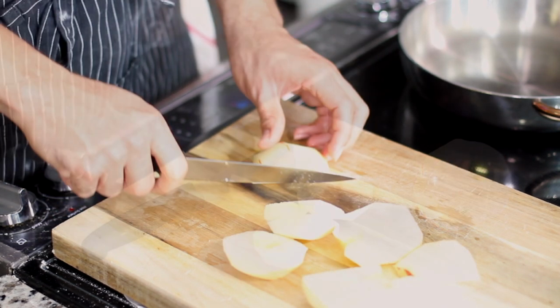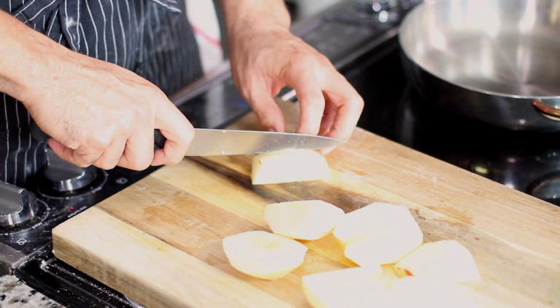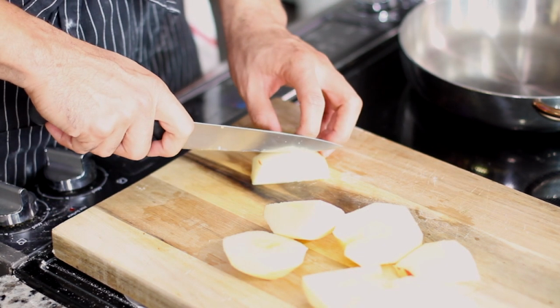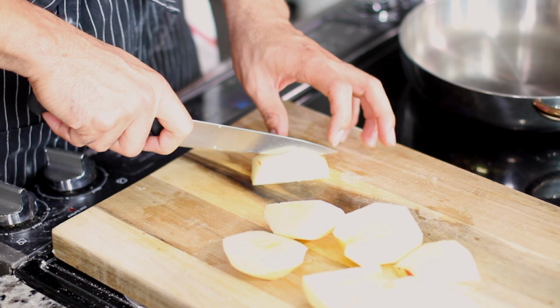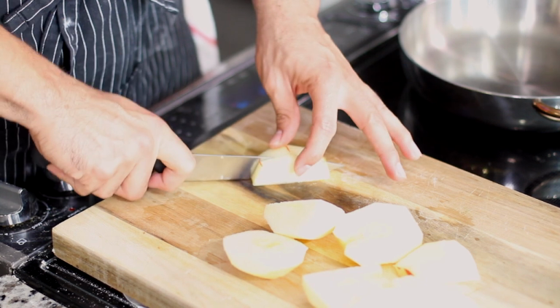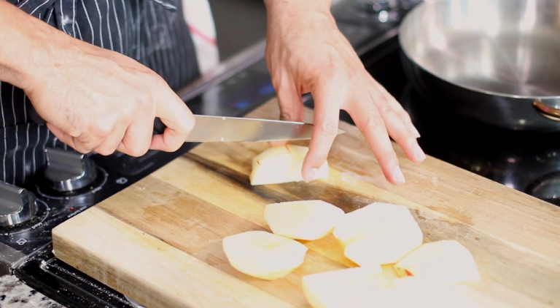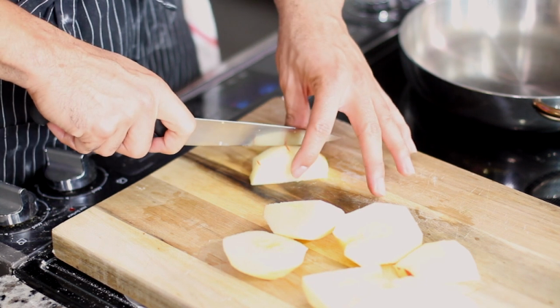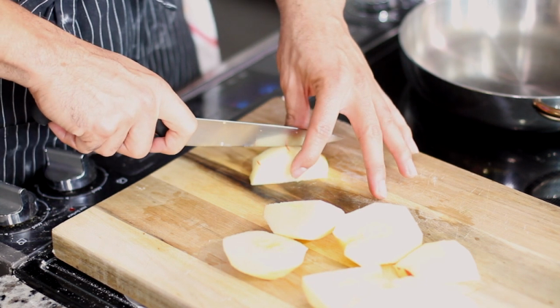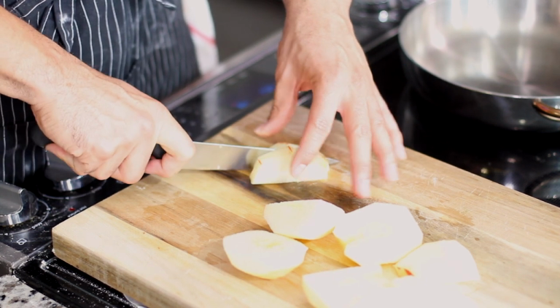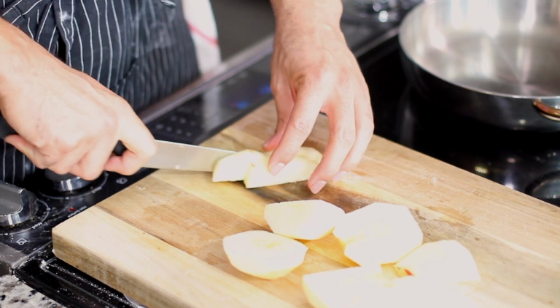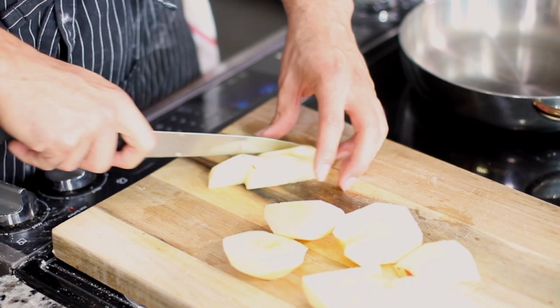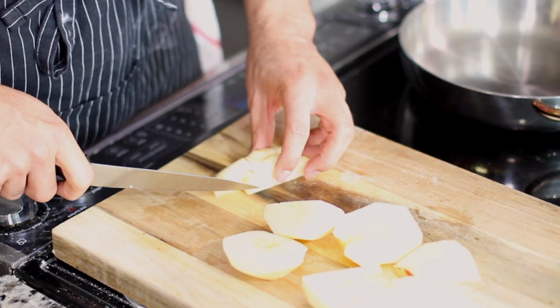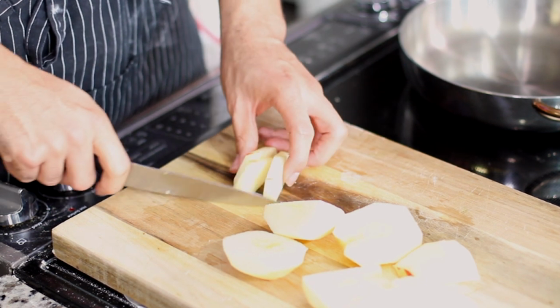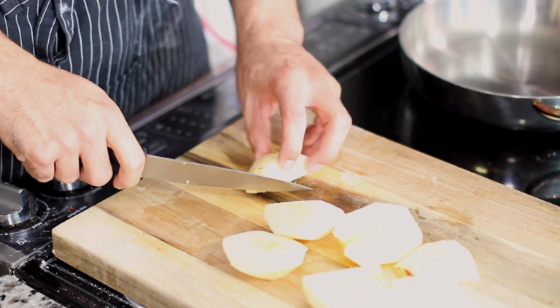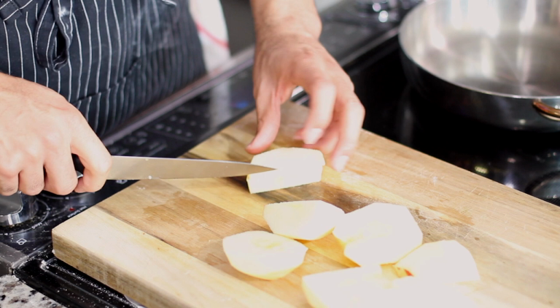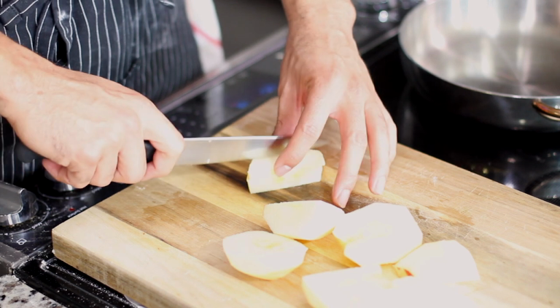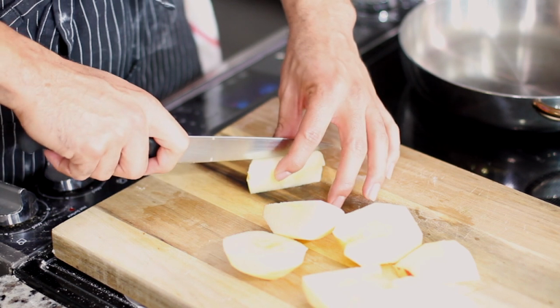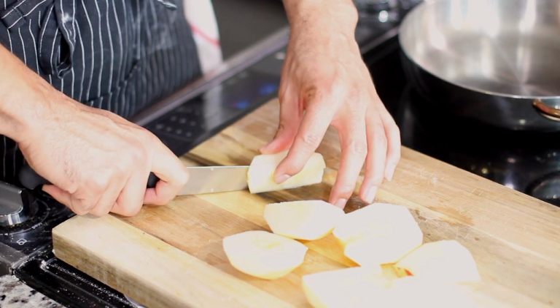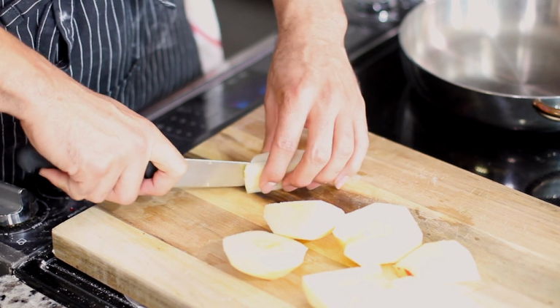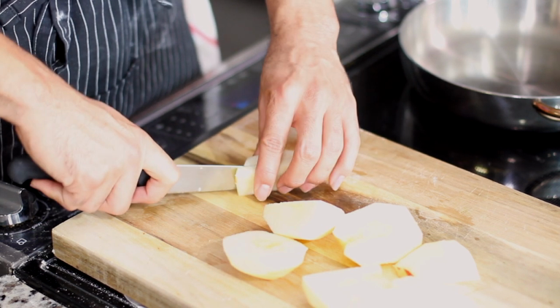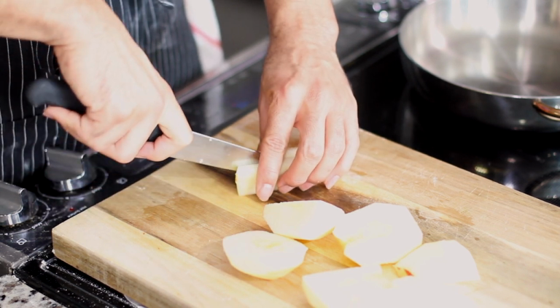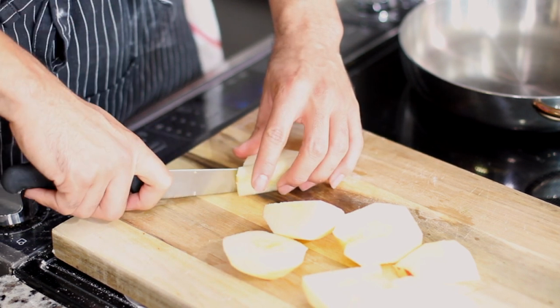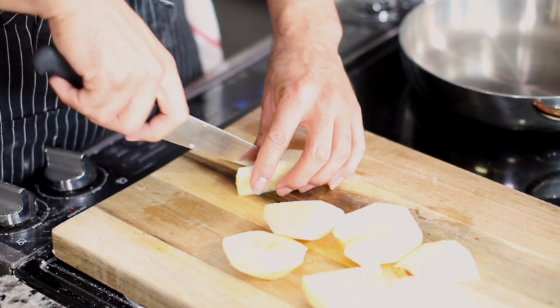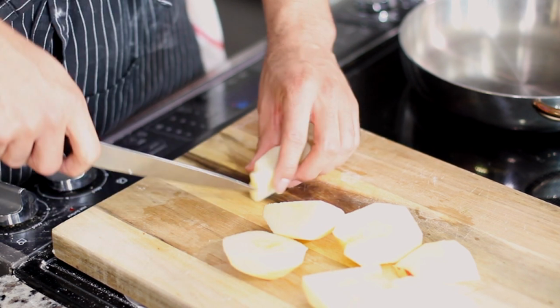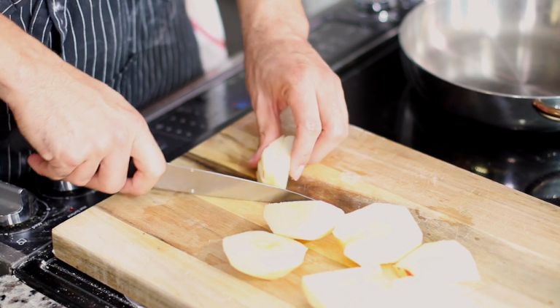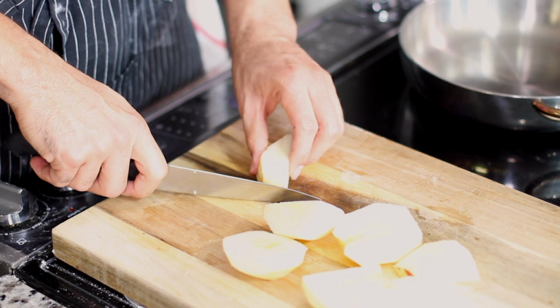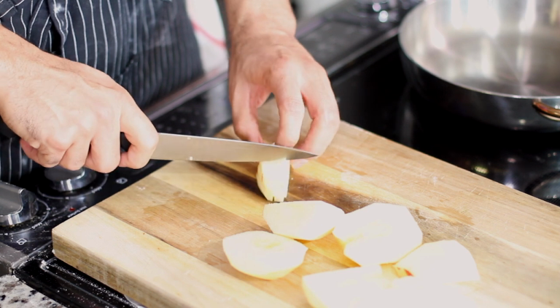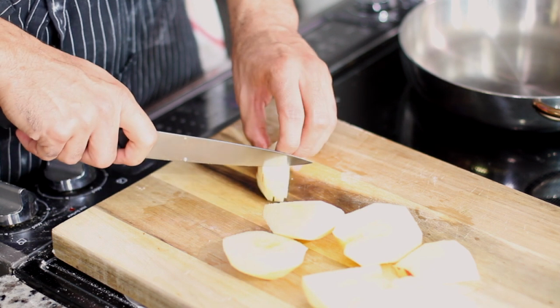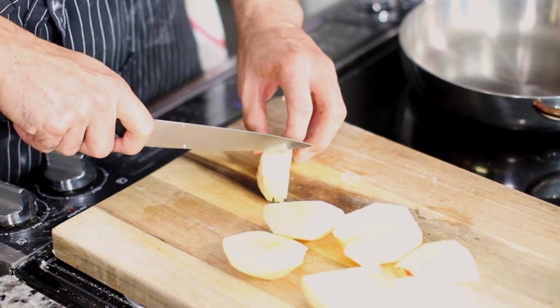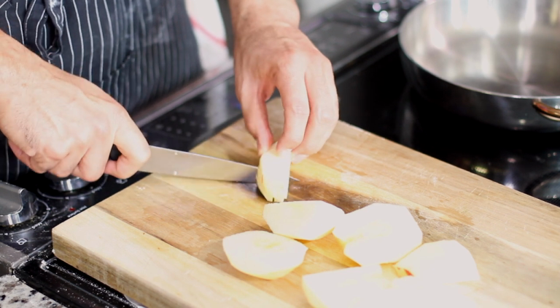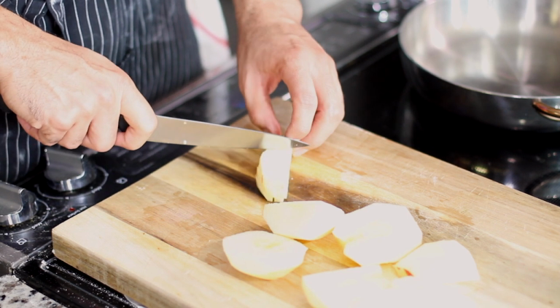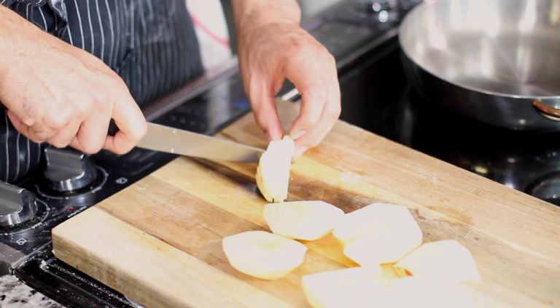Once you do that, you want to slice down your apple into about a quarter-inch thick, then turn it on its side and do the exact same thing. Think about going for matchstick size, a little bit bigger, so you can get these nice small chopped pieces of apple.